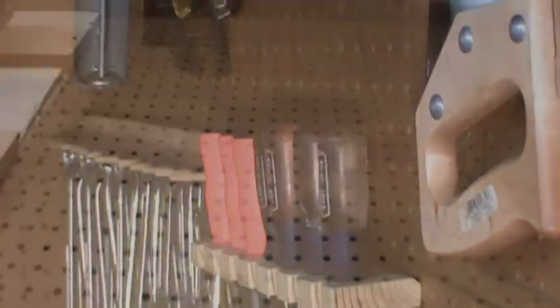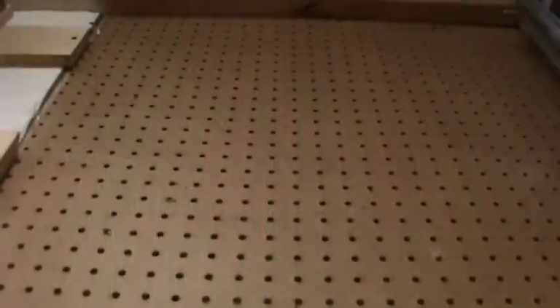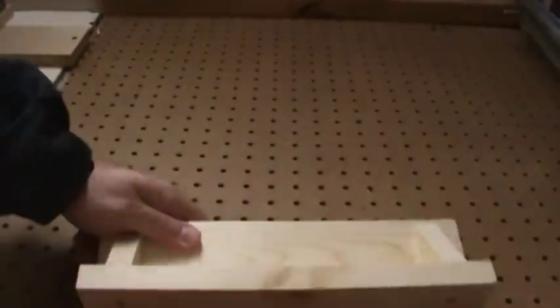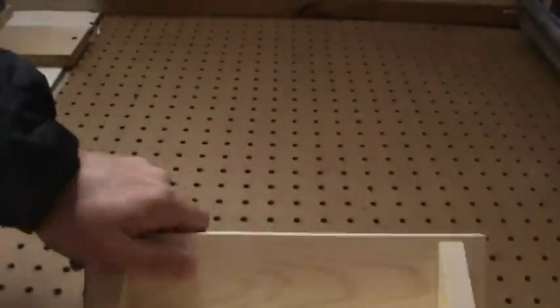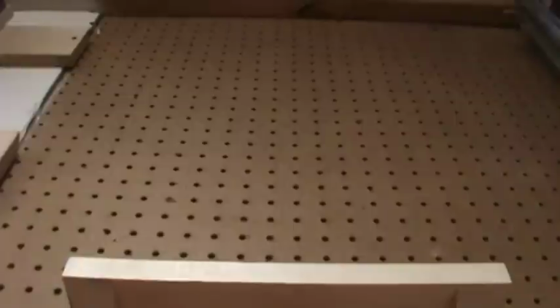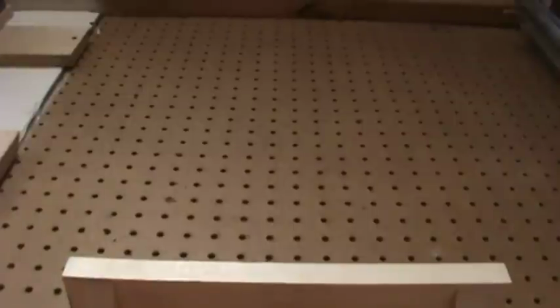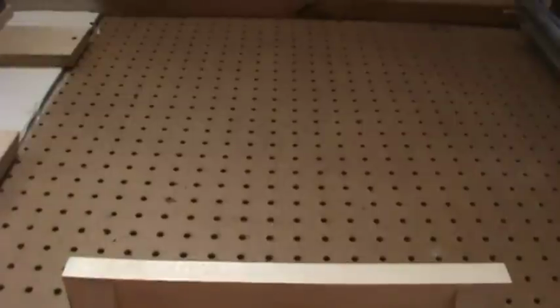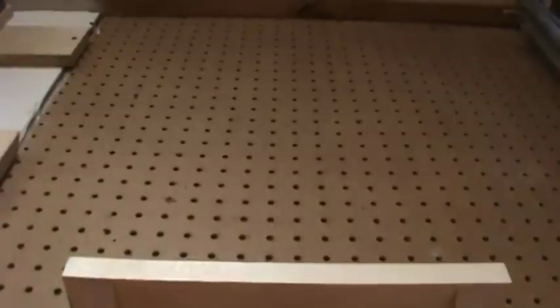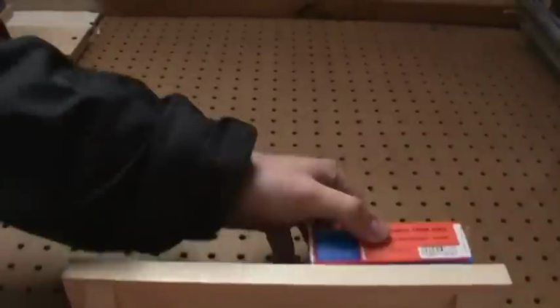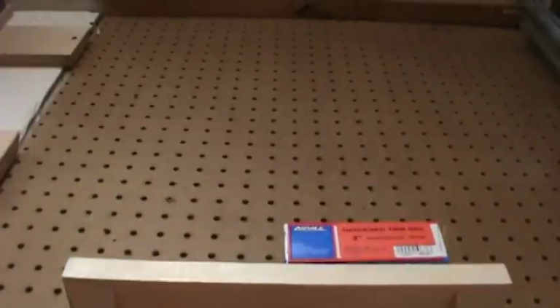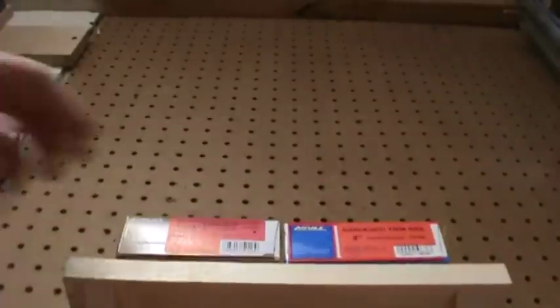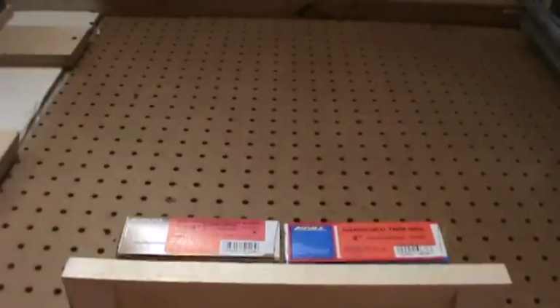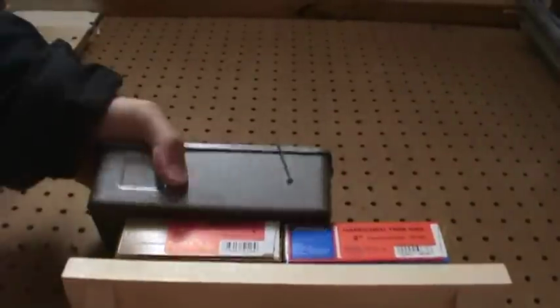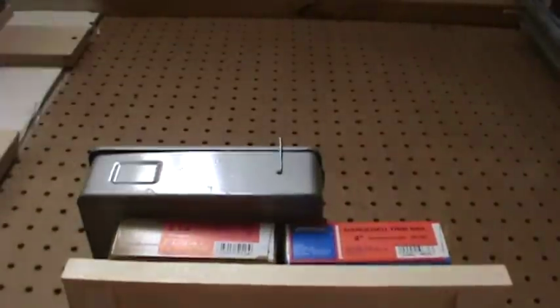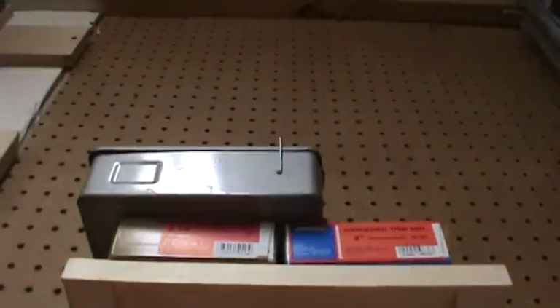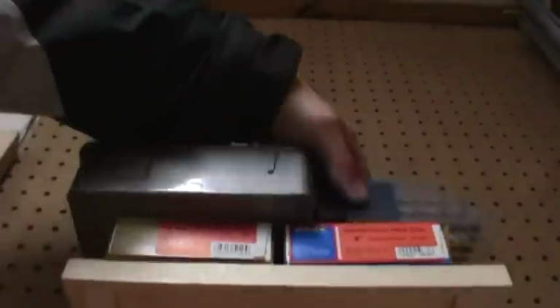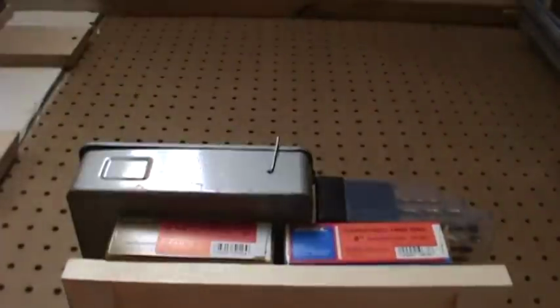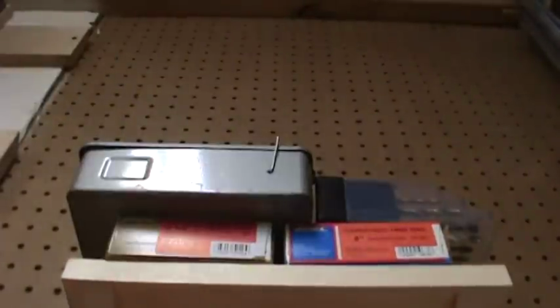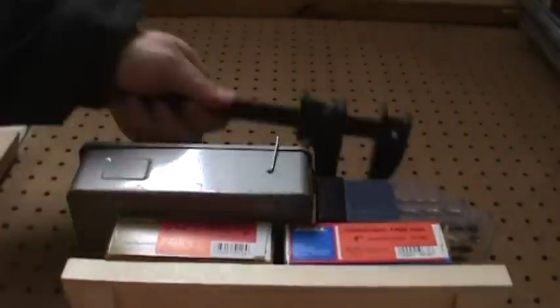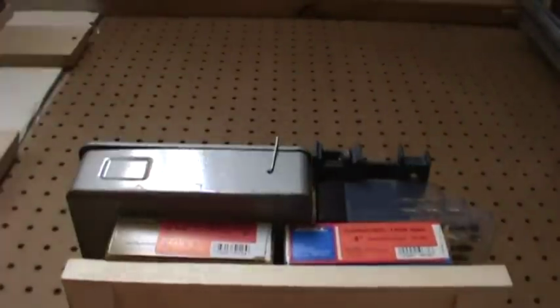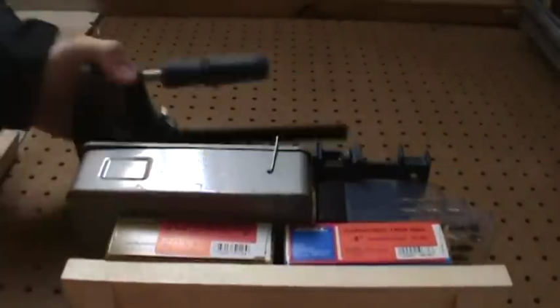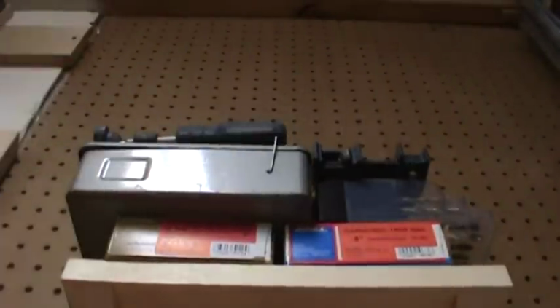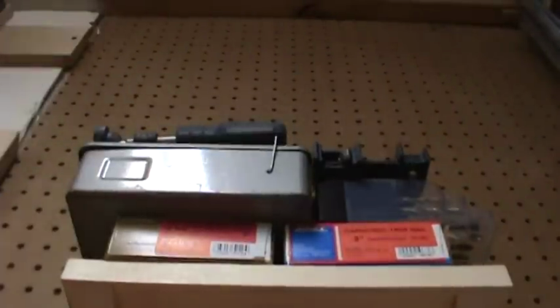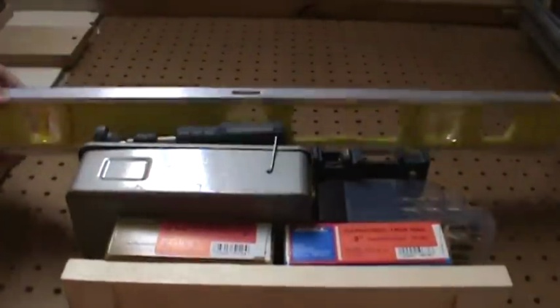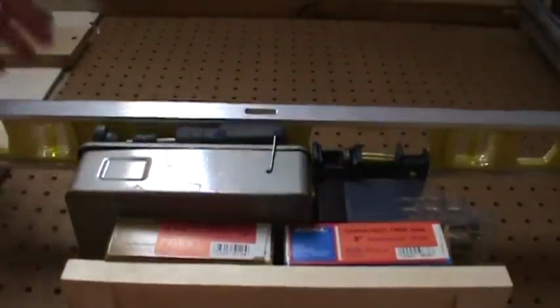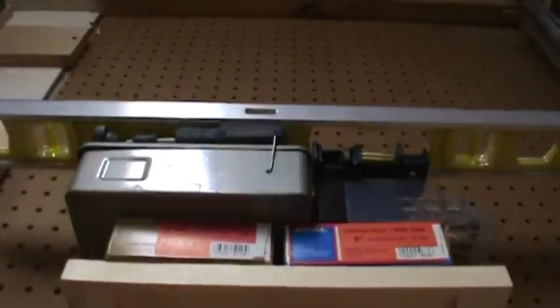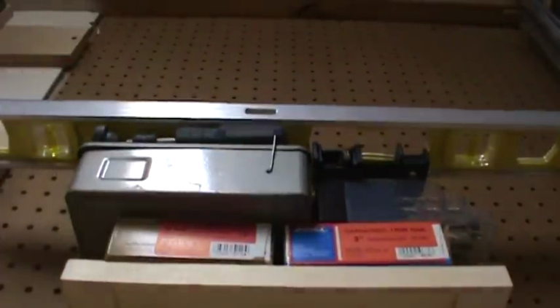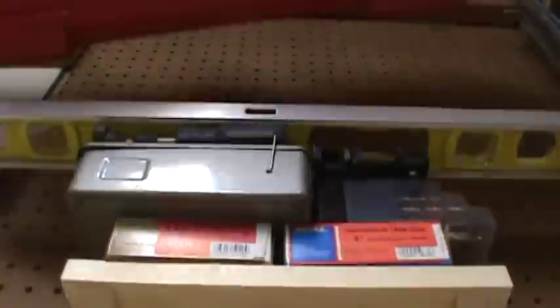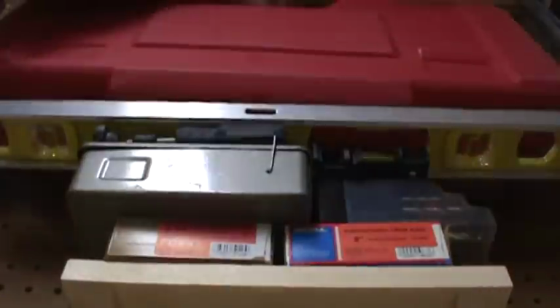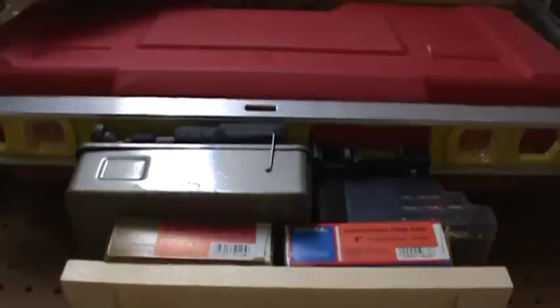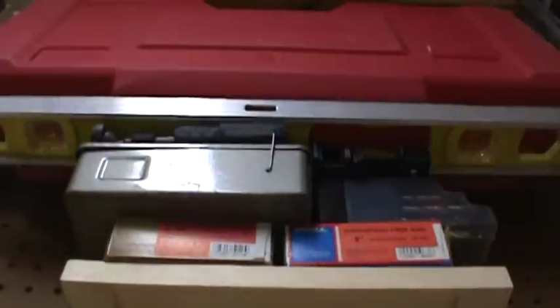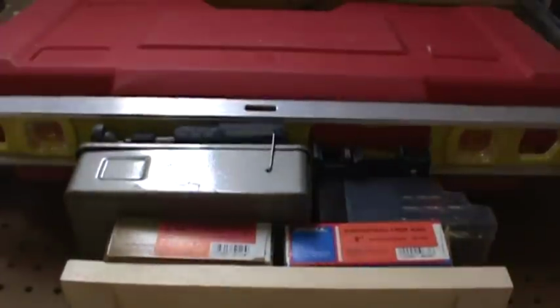I hope you found this video useful. I think if you have any amount of pegboard in your shop, a good shelf or two can be a lot more useful than some of the off-the-shelf pegboard tool holders that you can get at the store. Thanks for watching.